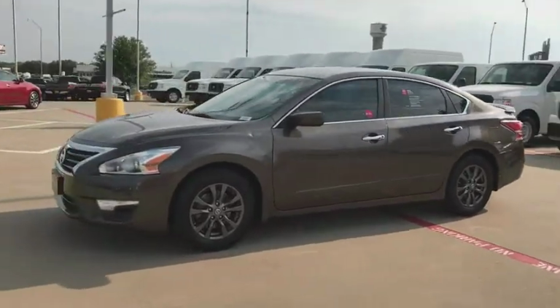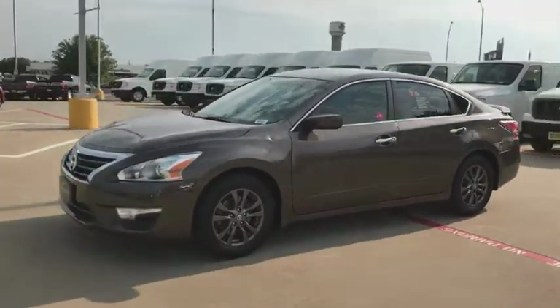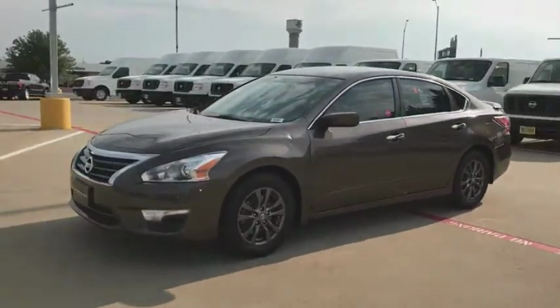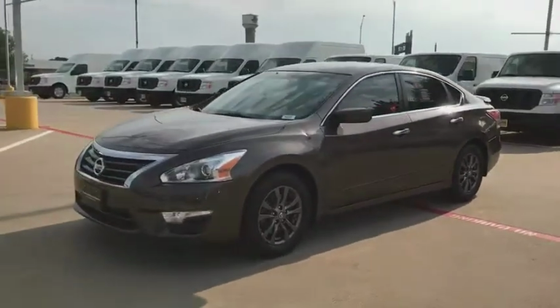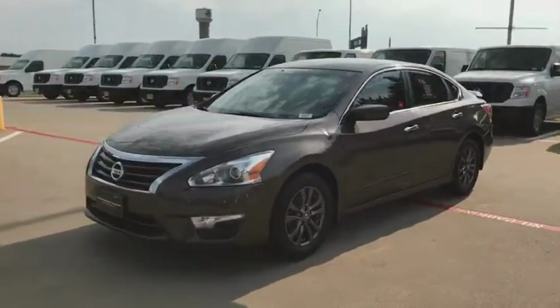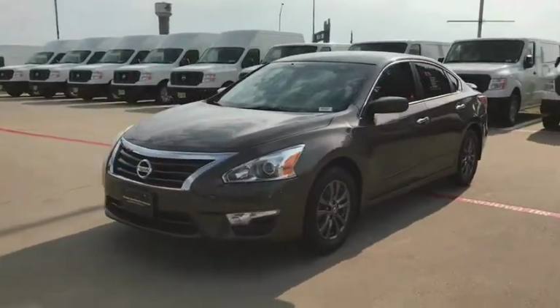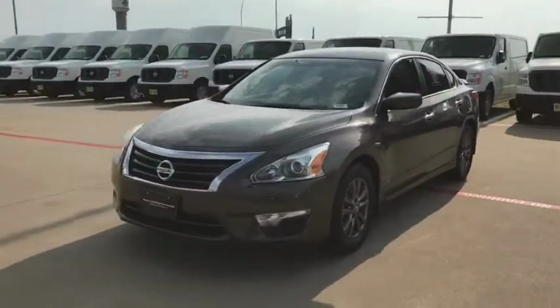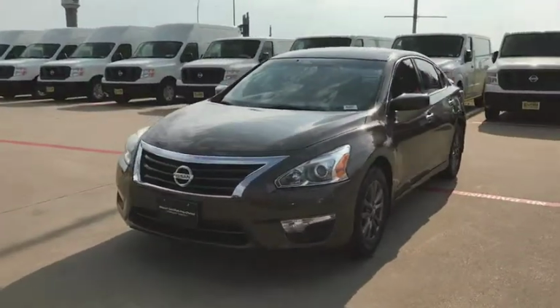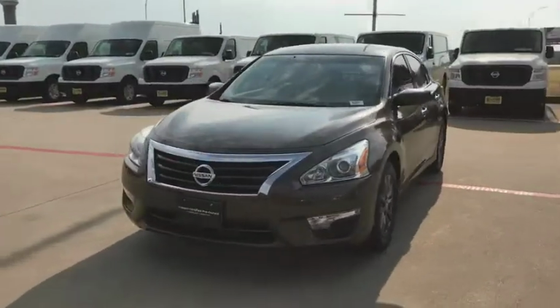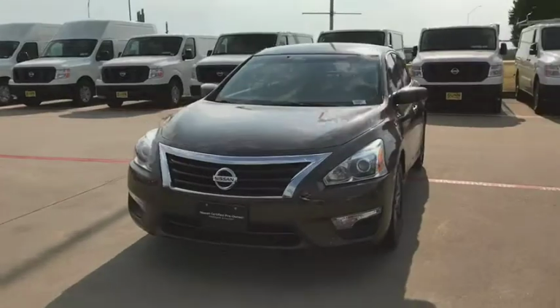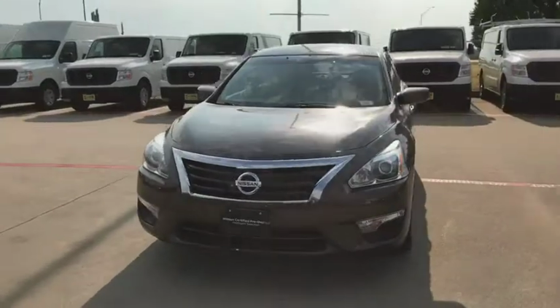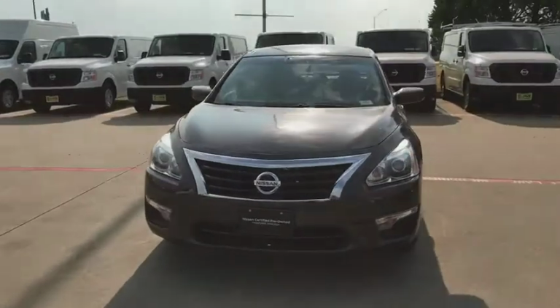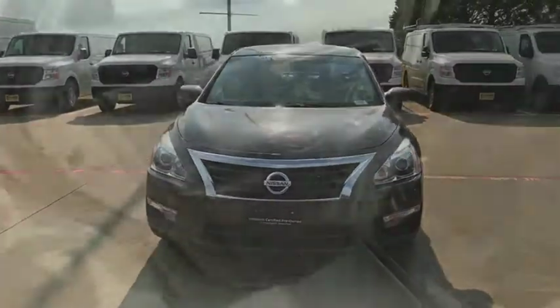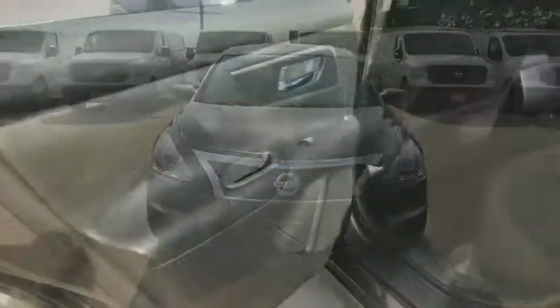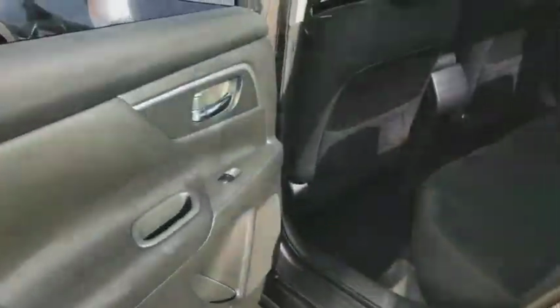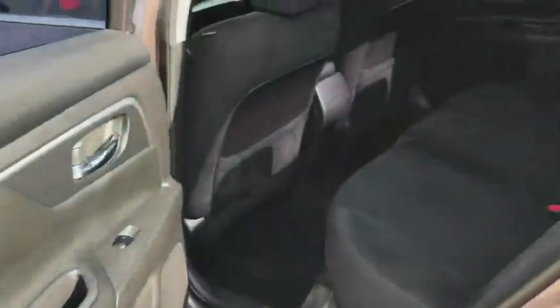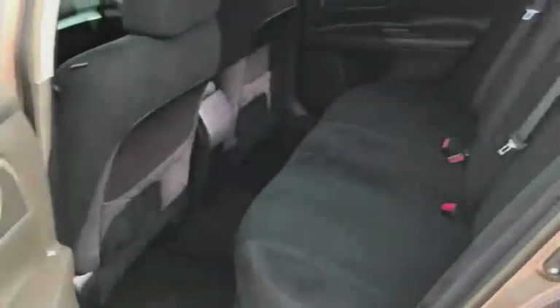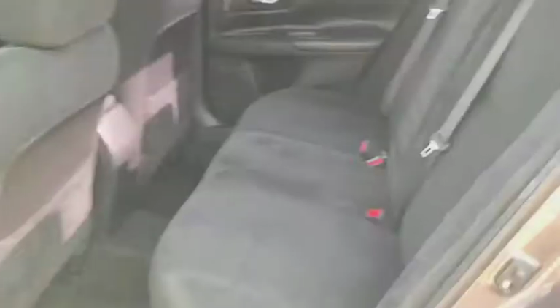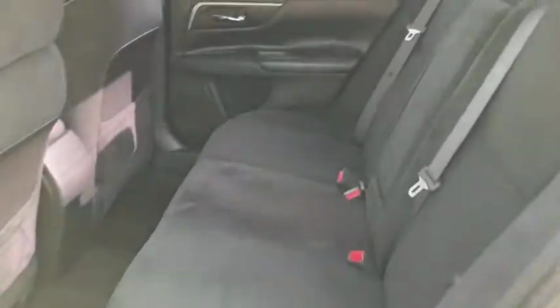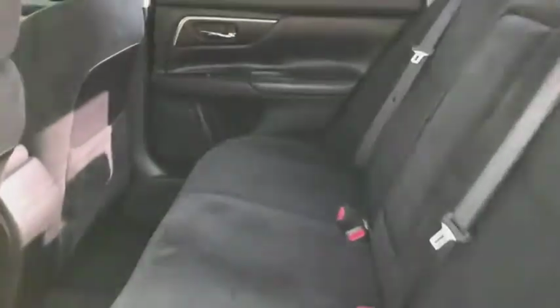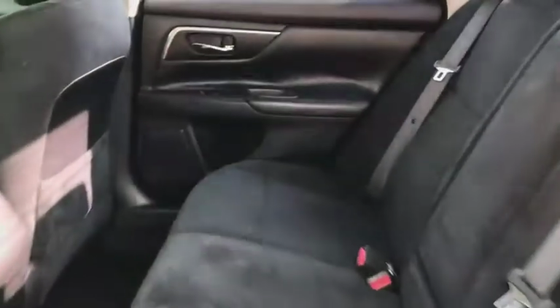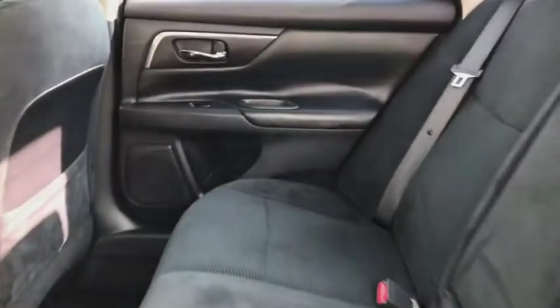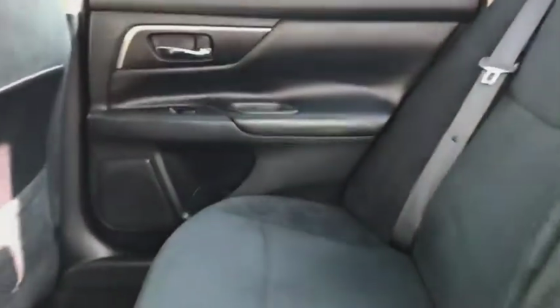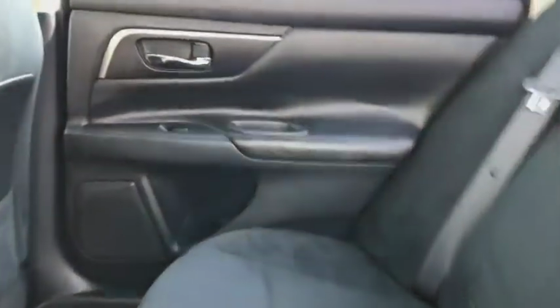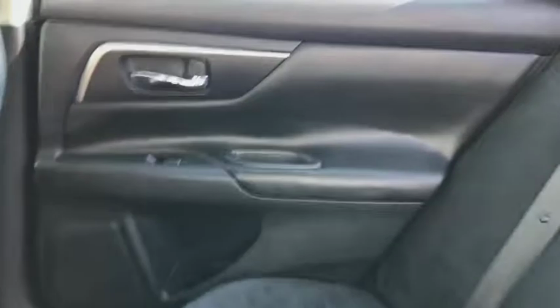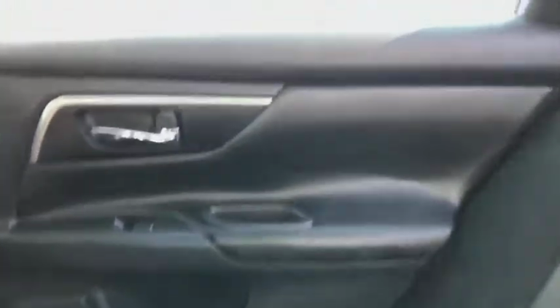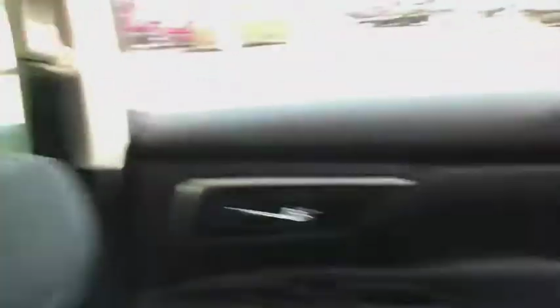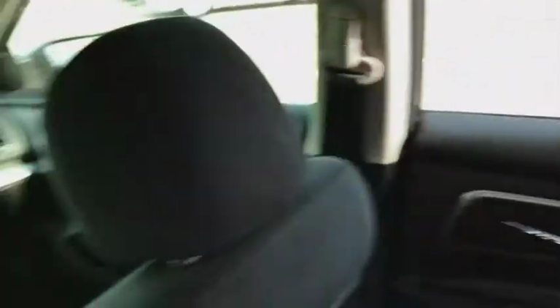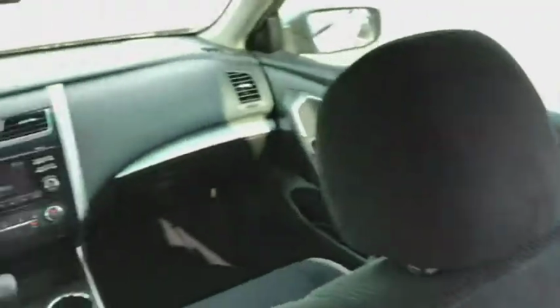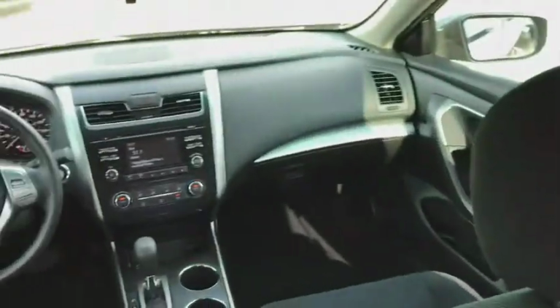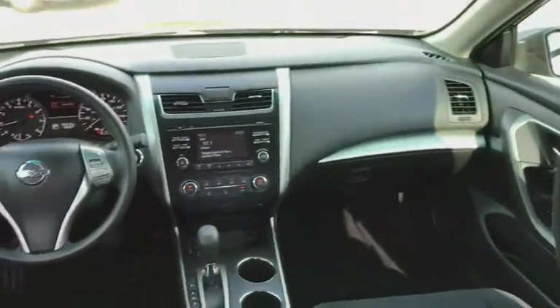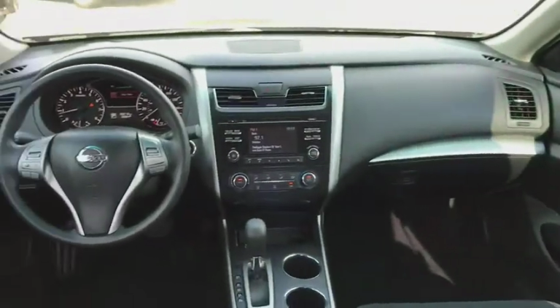Here are some of this vehicle's great options: keyless entry, traction control, steering wheel audio controls, anti-lock braking system, stability control, Bluetooth, and power steering.